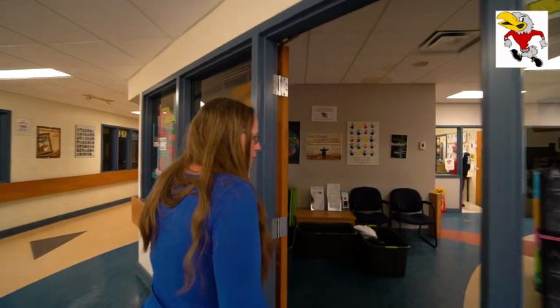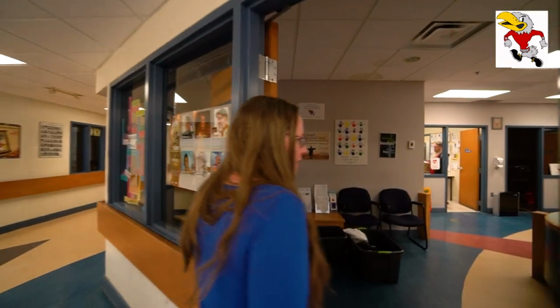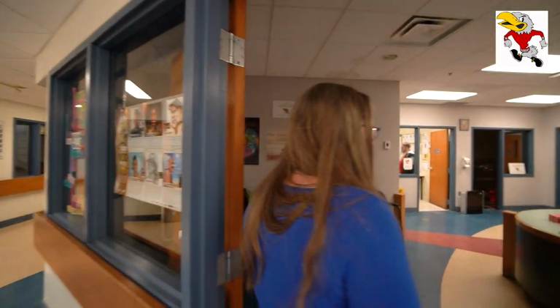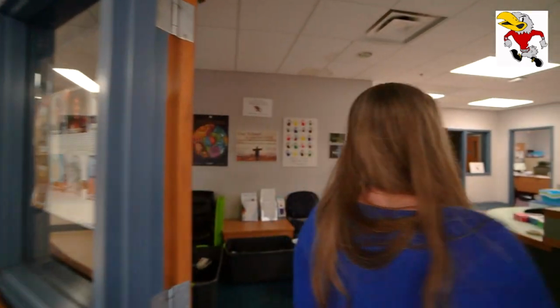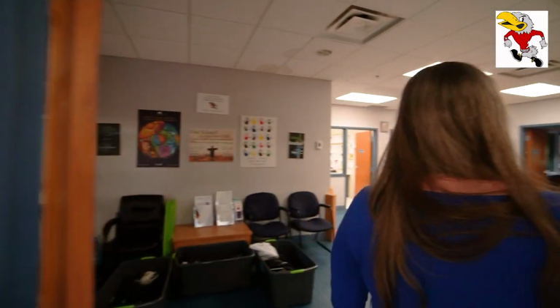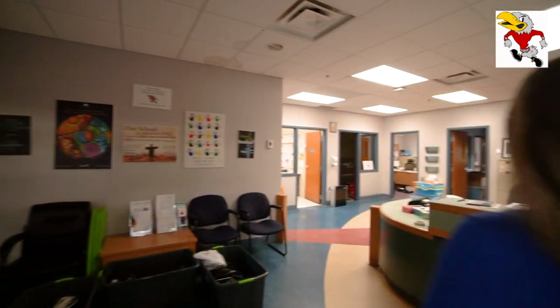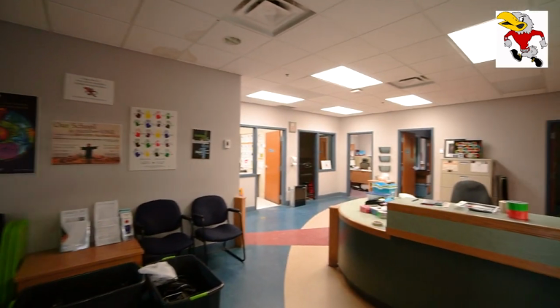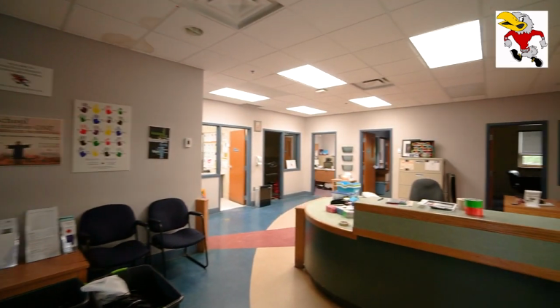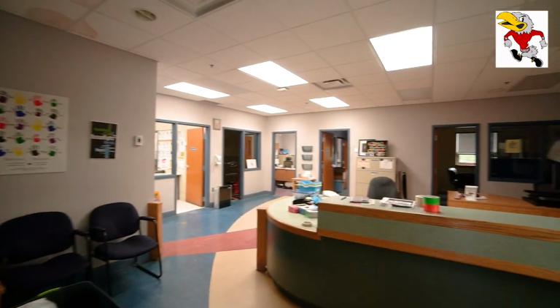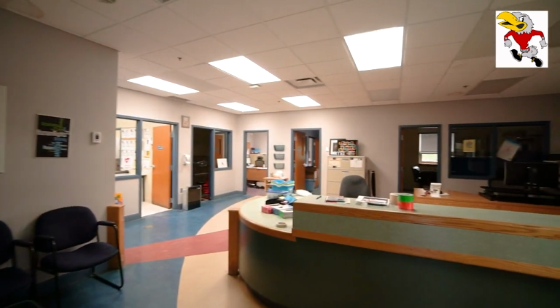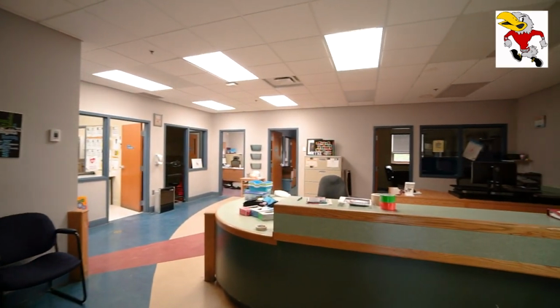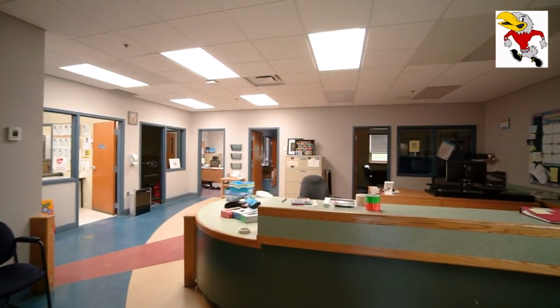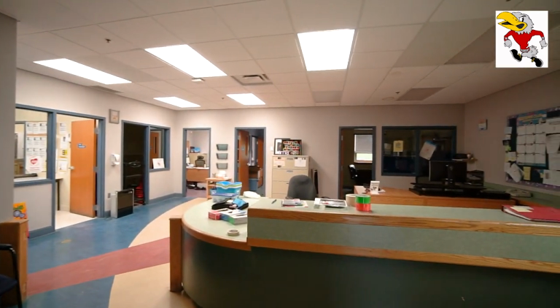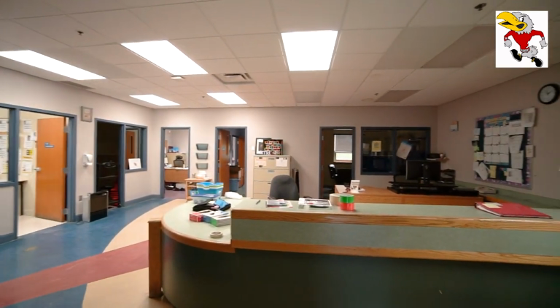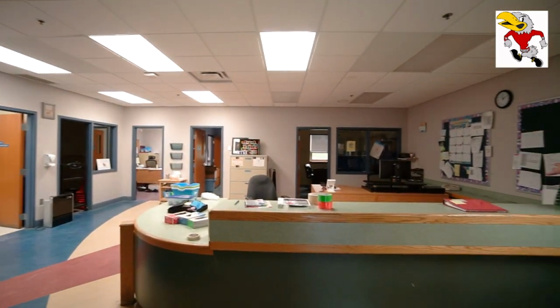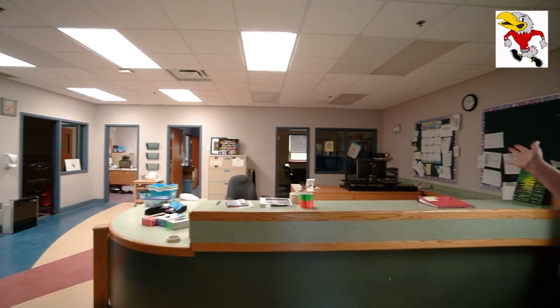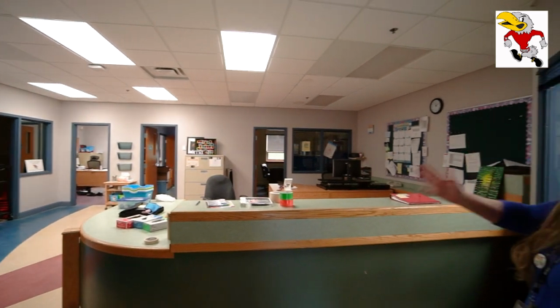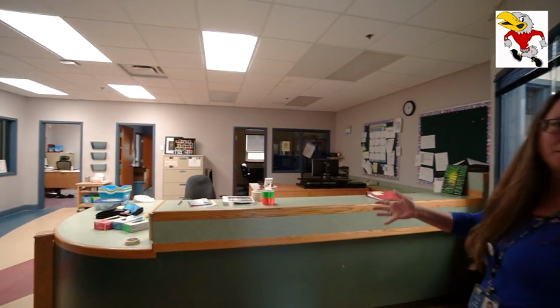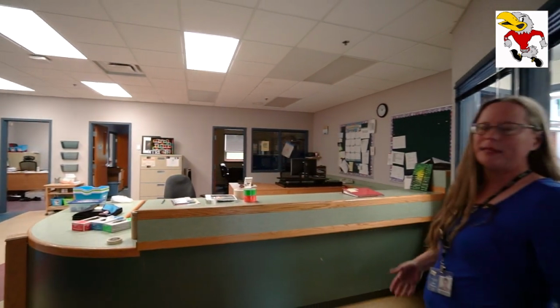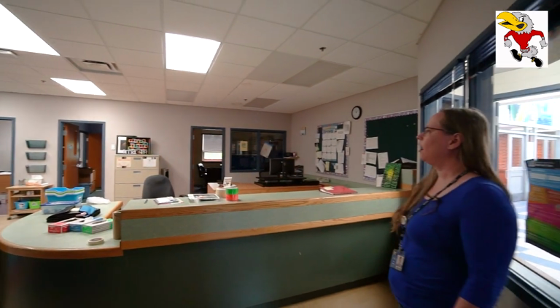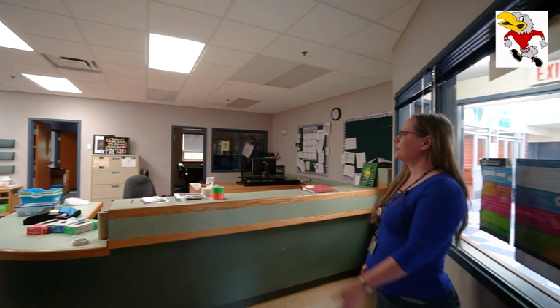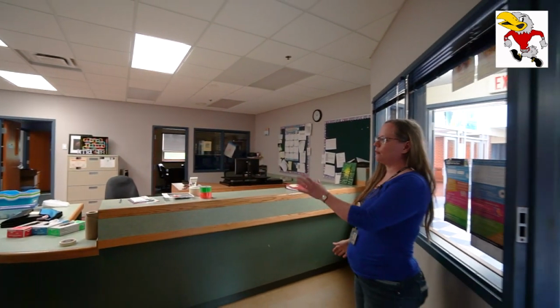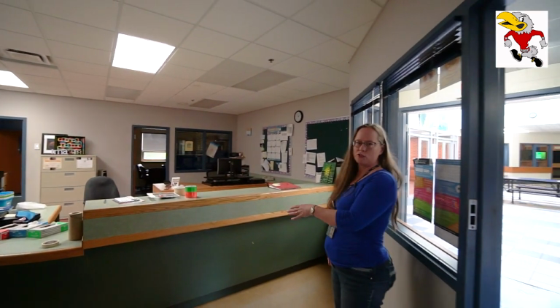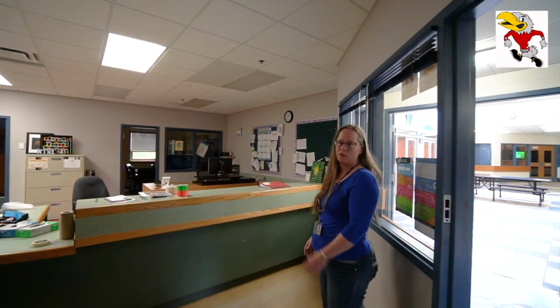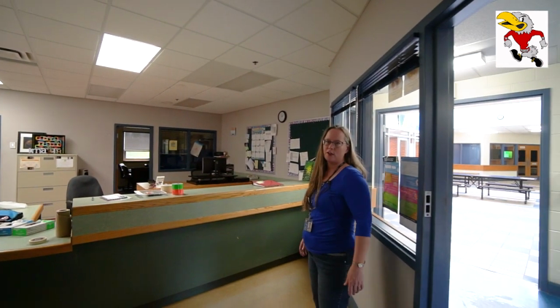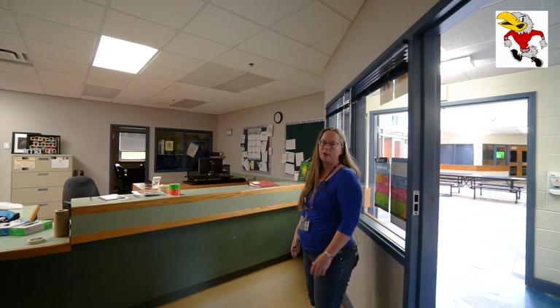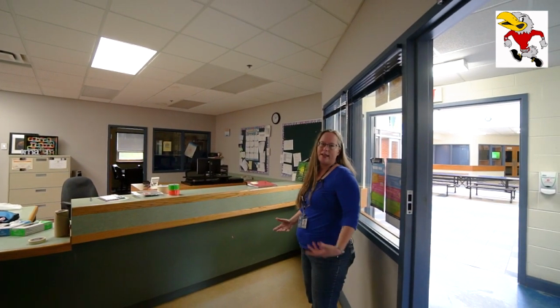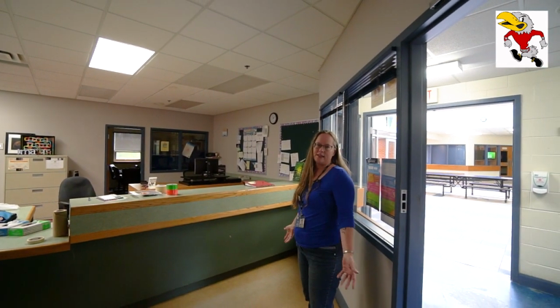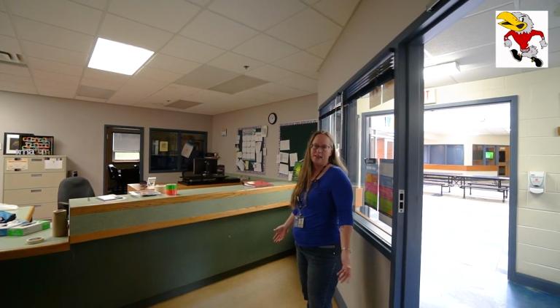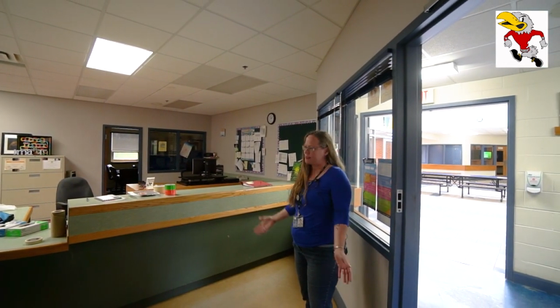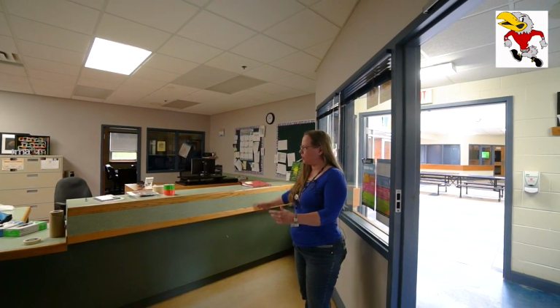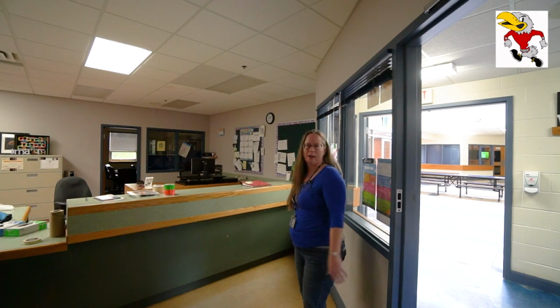Right in here we've got our wonderful school secretary Miss Knight, and some other people helping out in the office. The administrators are here too, so anything you need, this is where you would come.